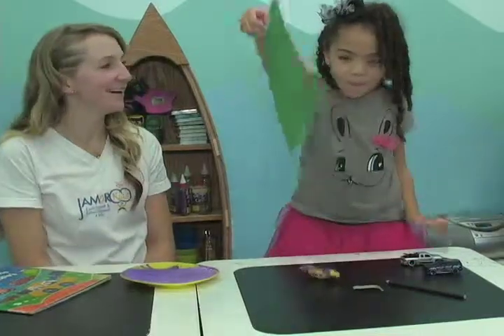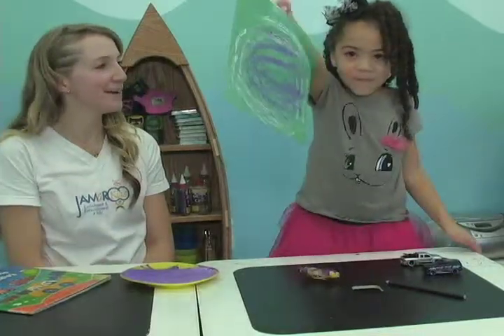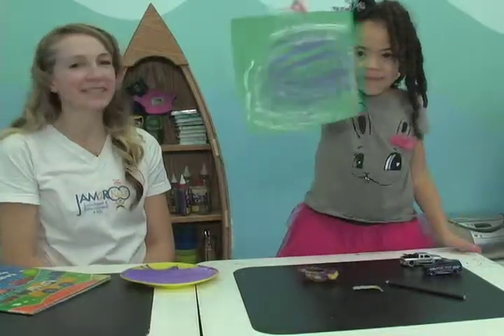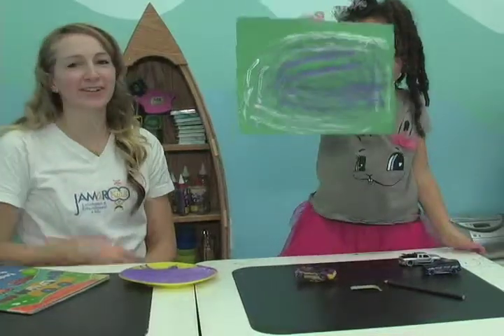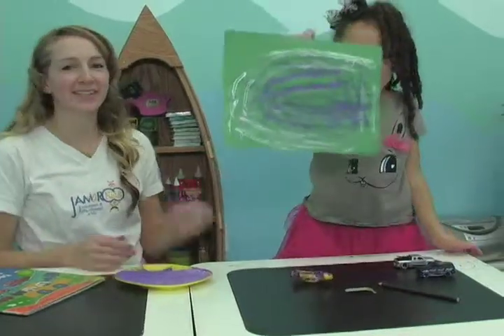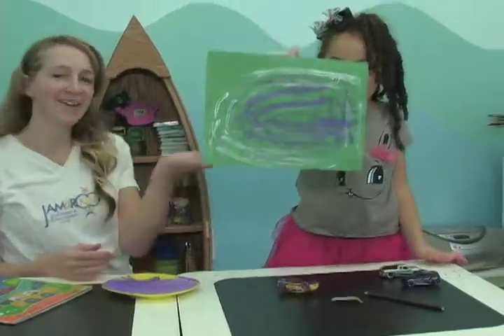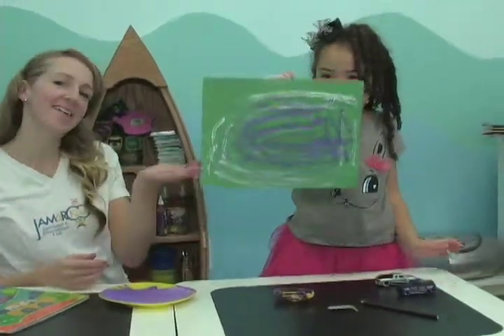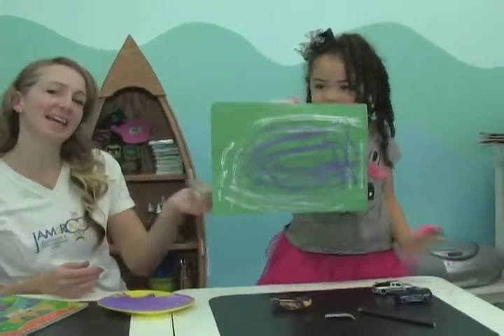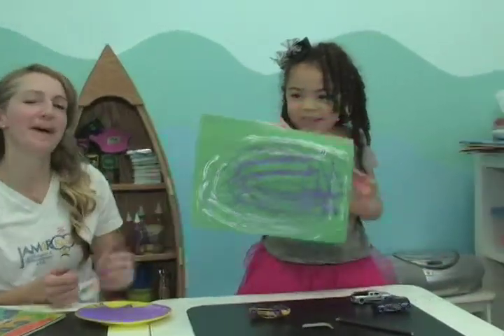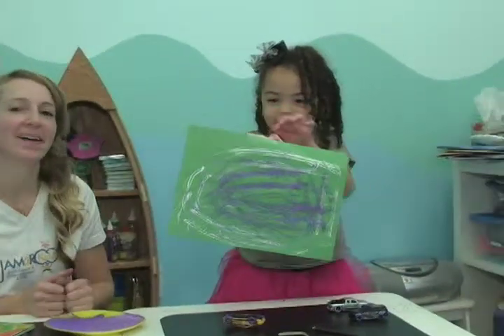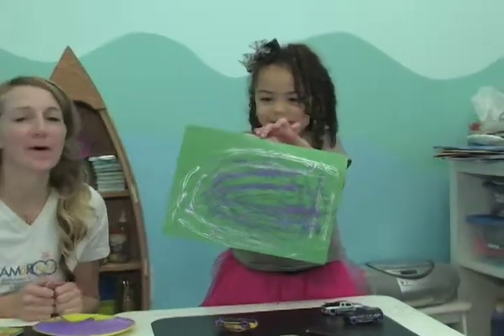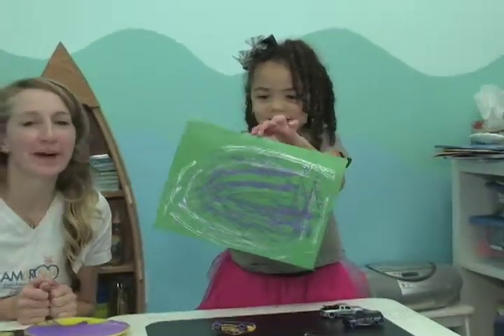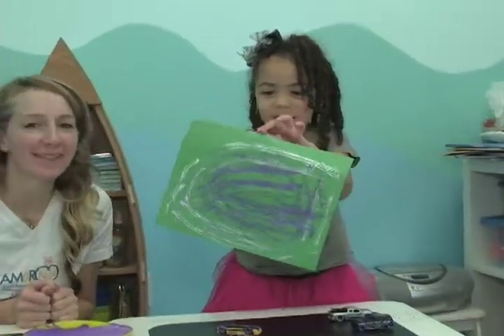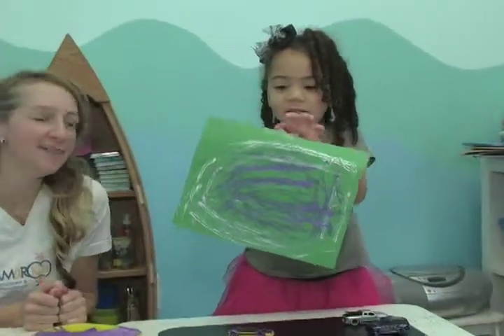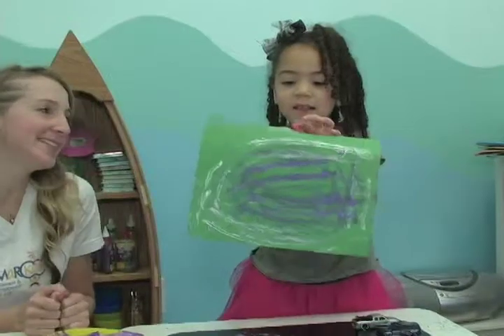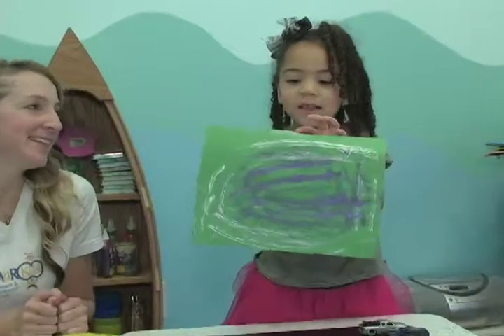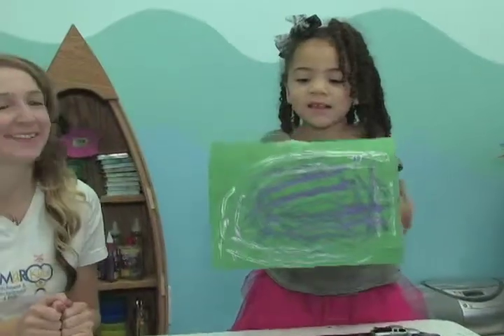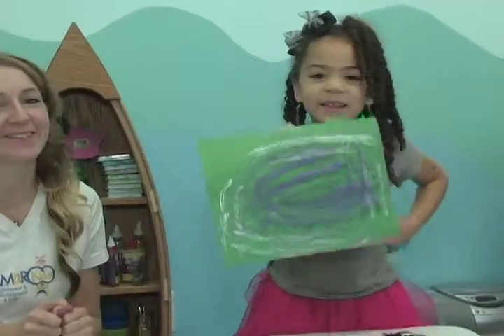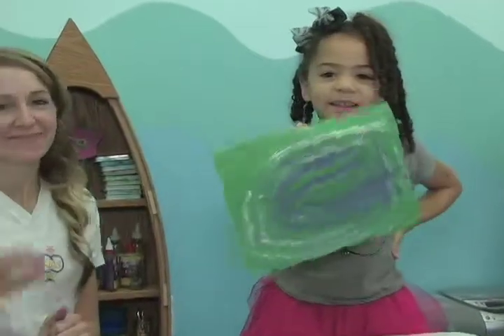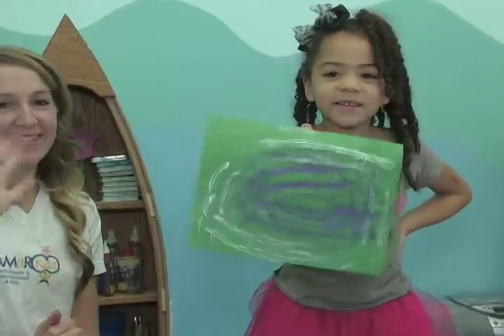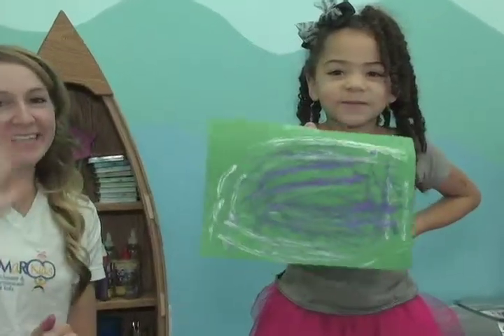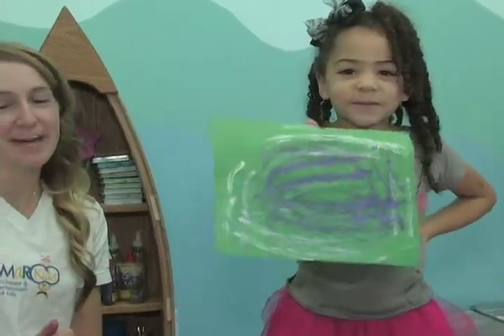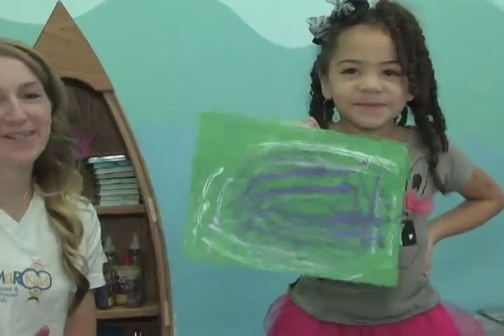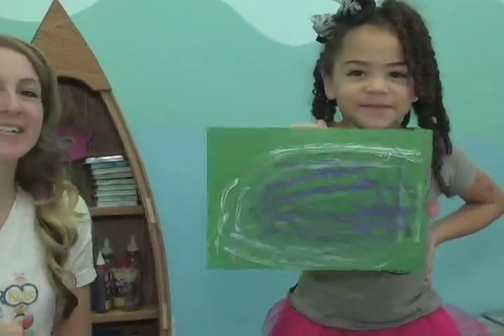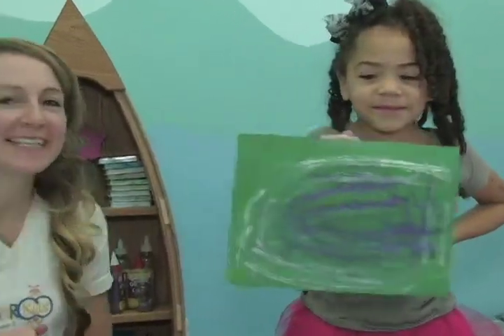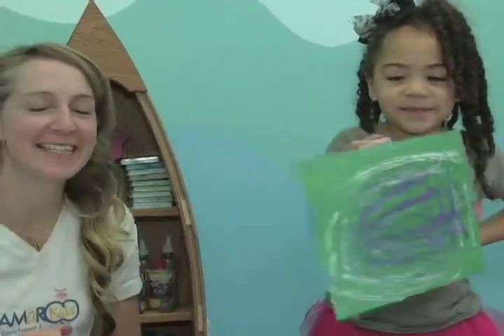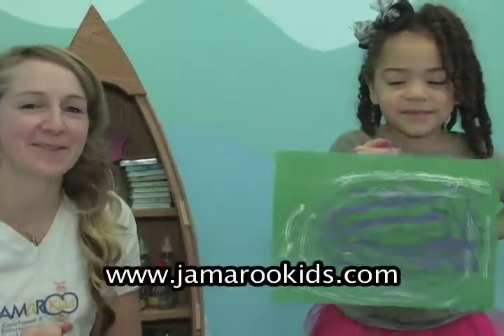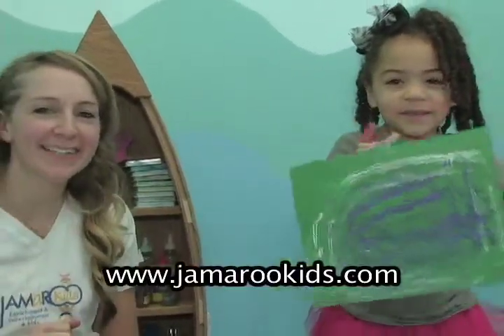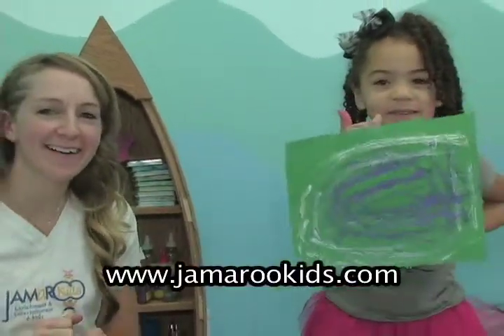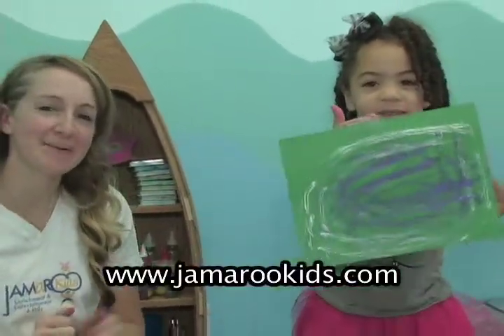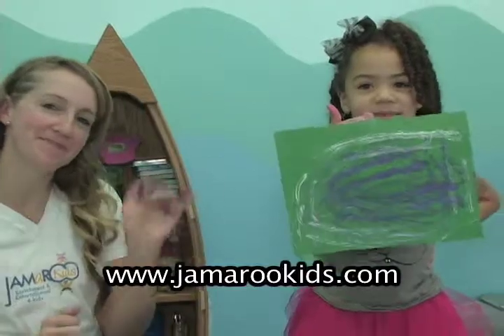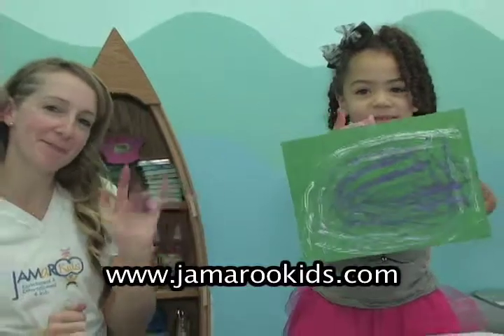Alright boys and girls, here's how Ollie's came out. Hope you had a lot of fun doing that too. See you next time and don't forget to visit us at jamerookids.com. Bye bye!